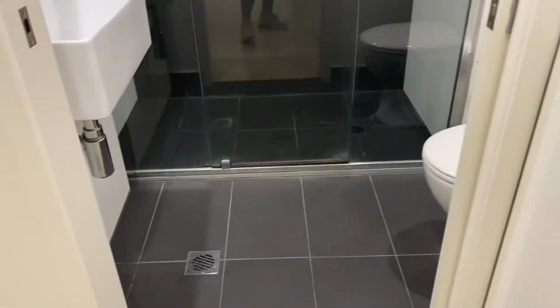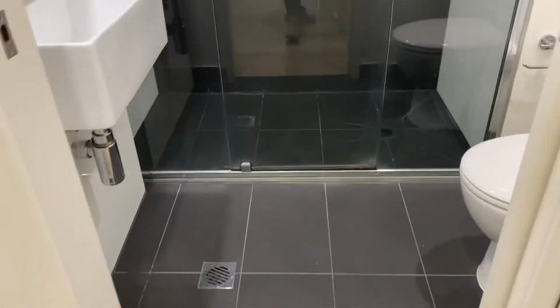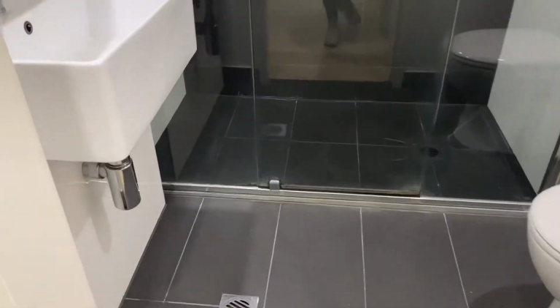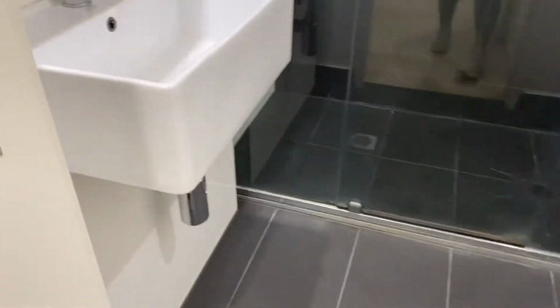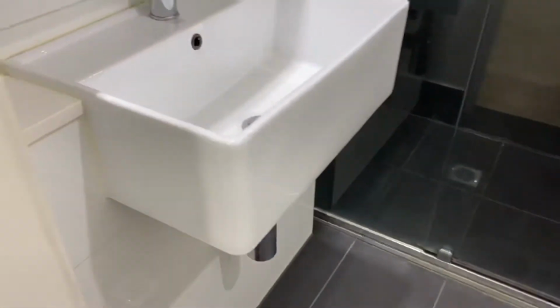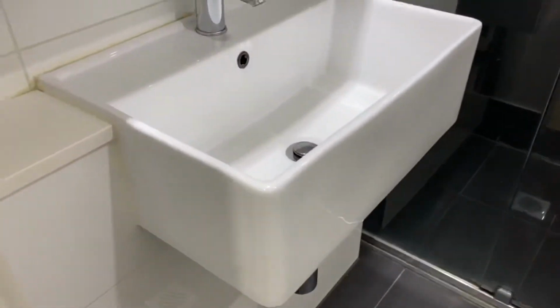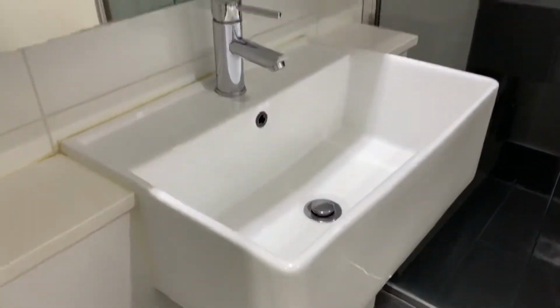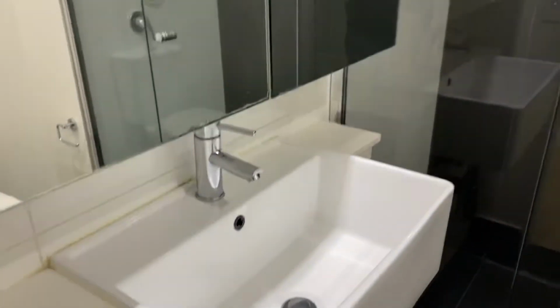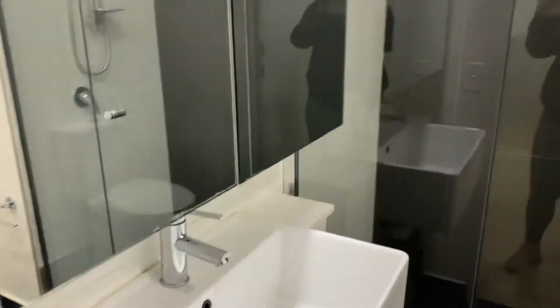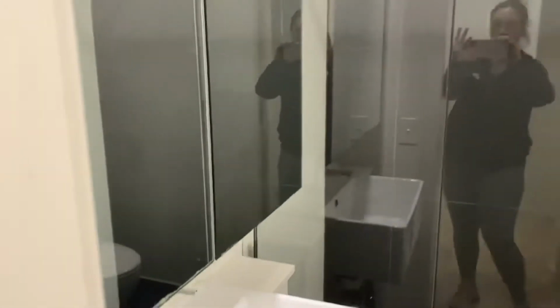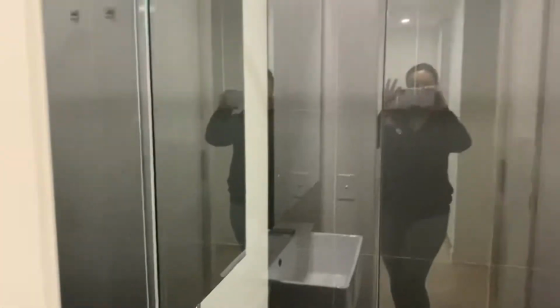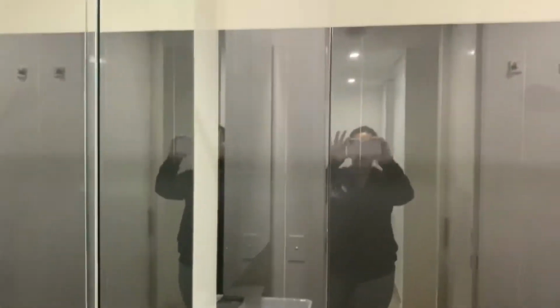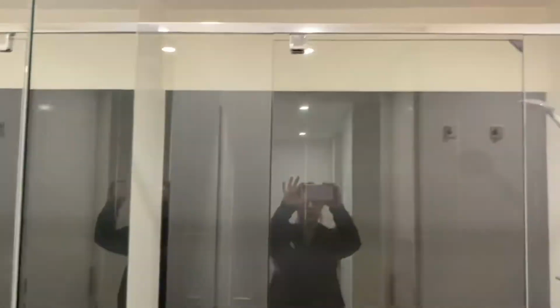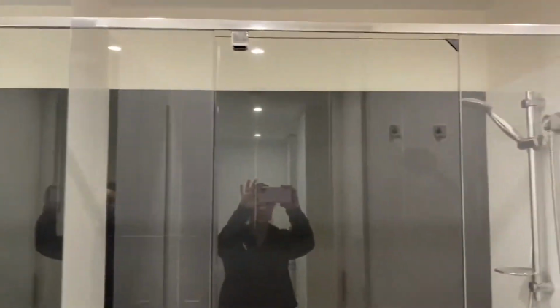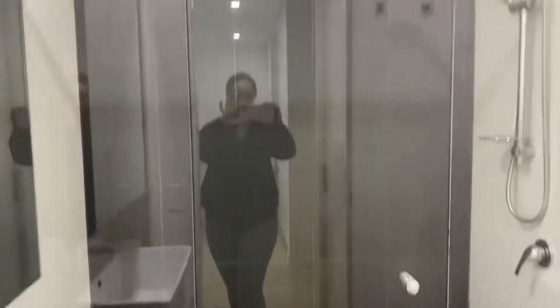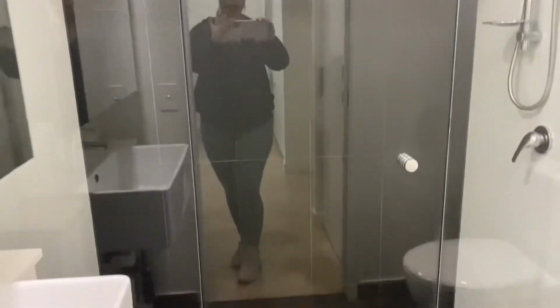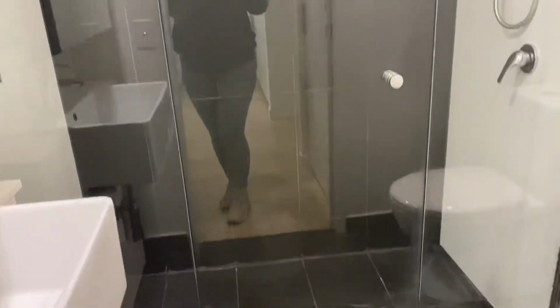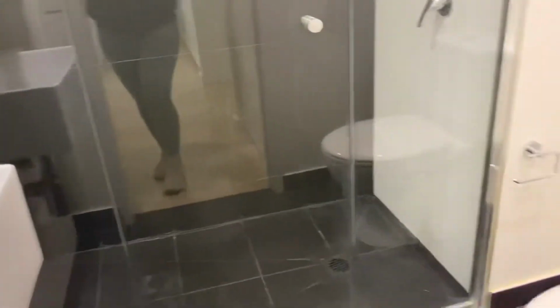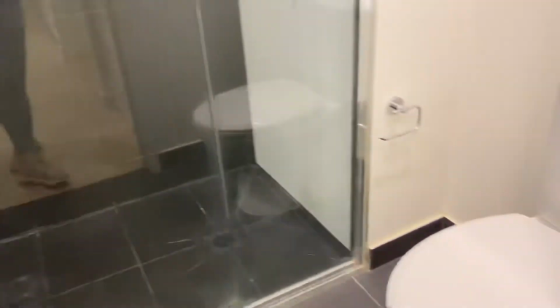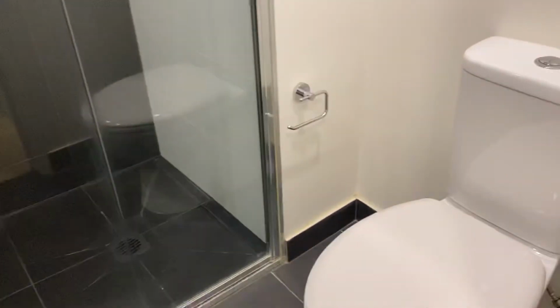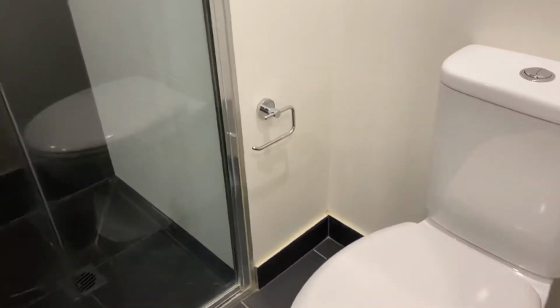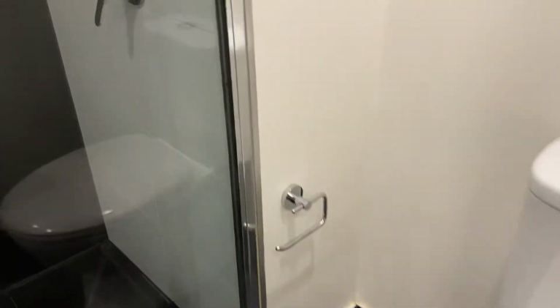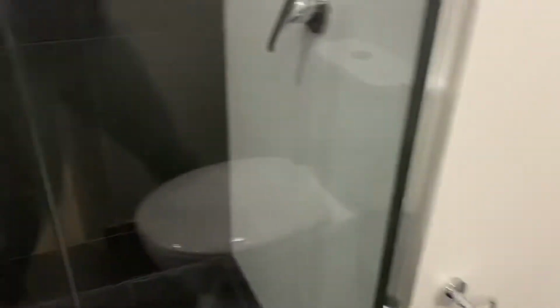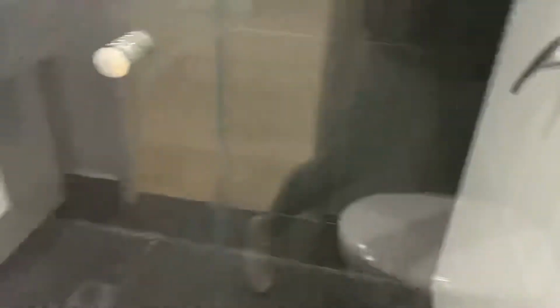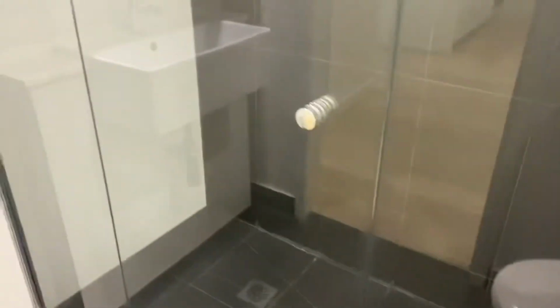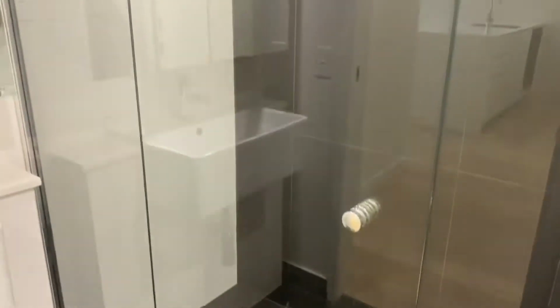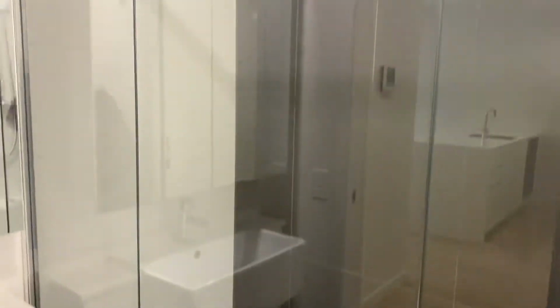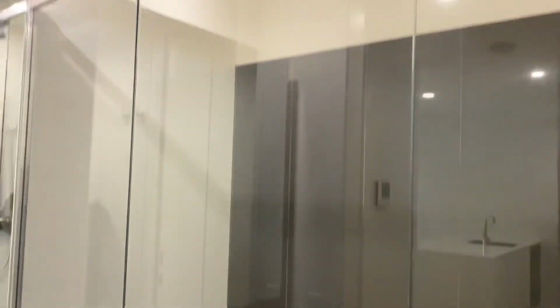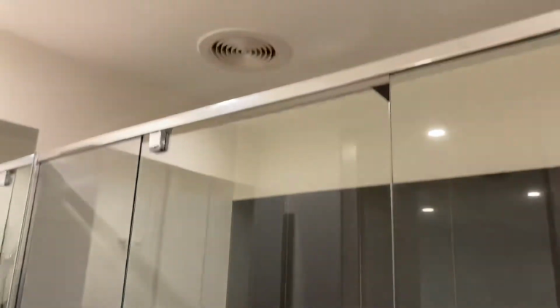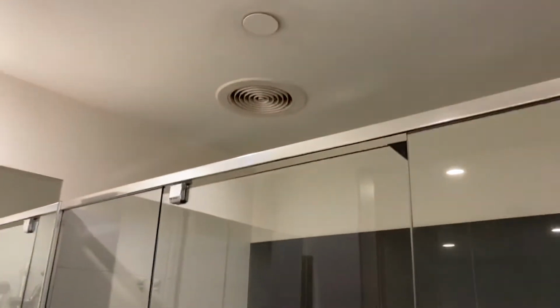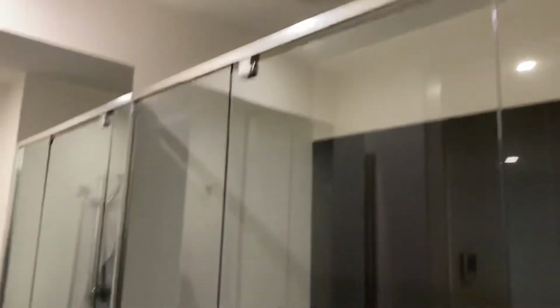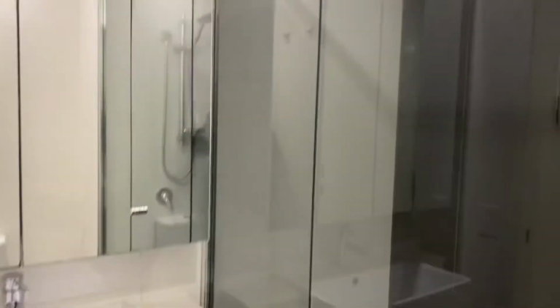Coming through to the bathroom, we've got a shower over here and the toilet just behind.